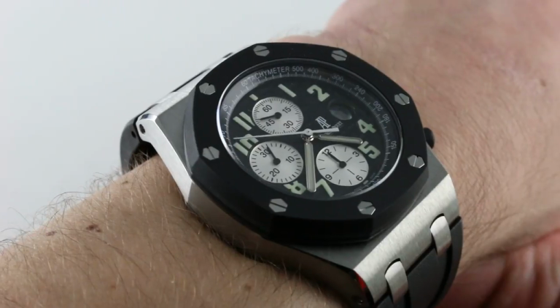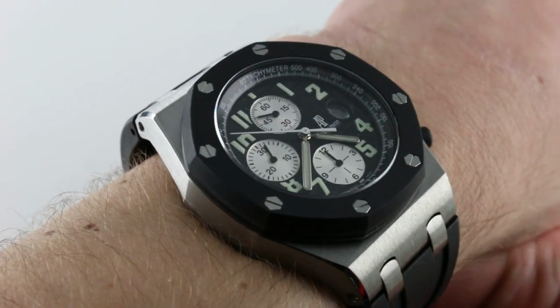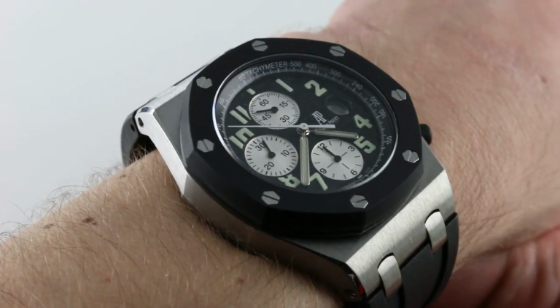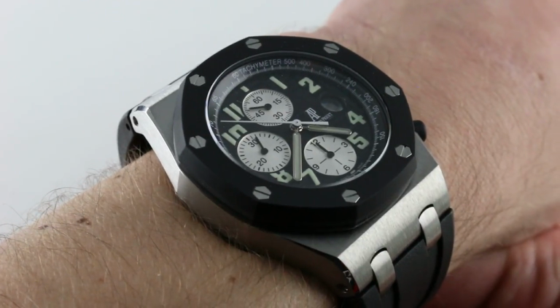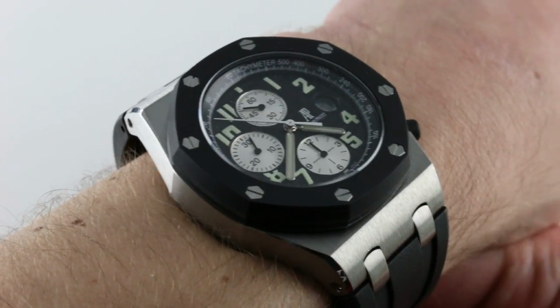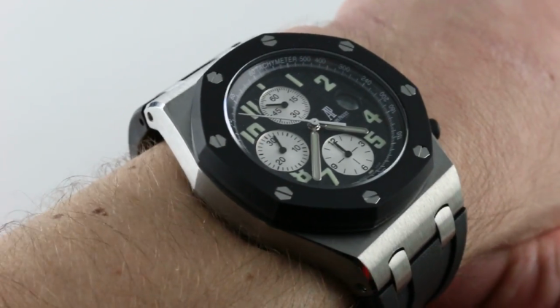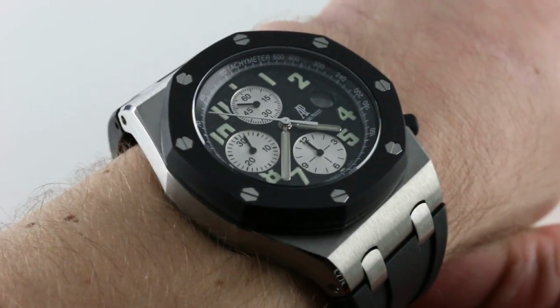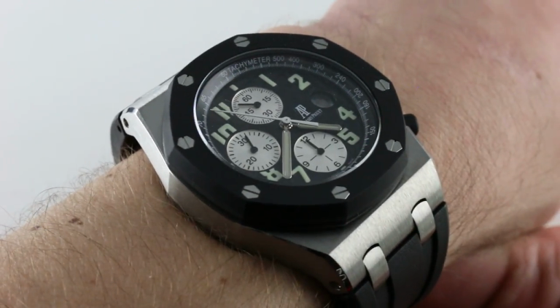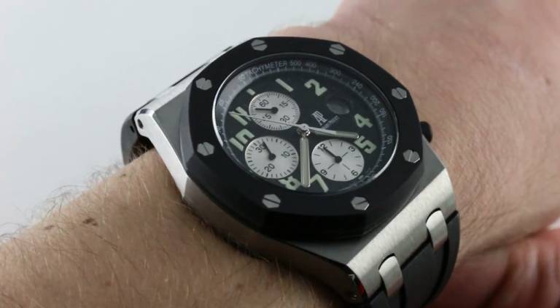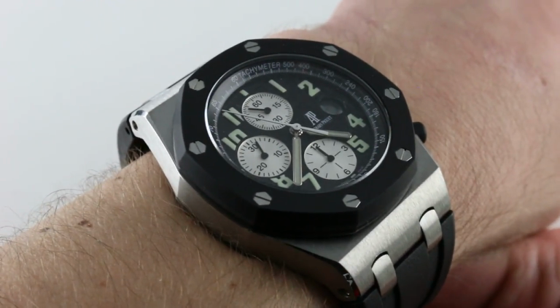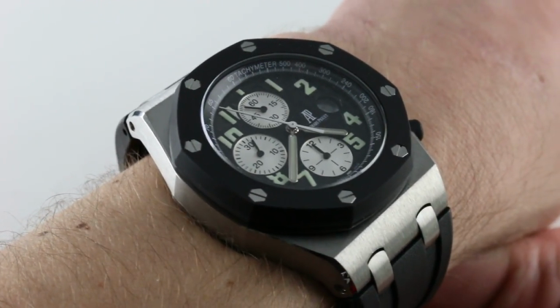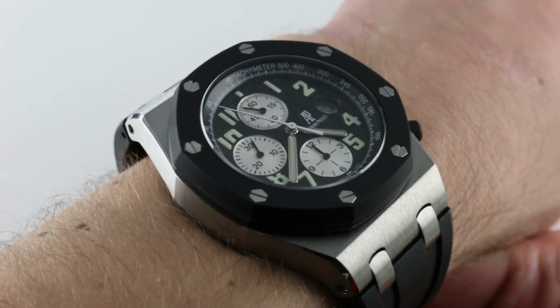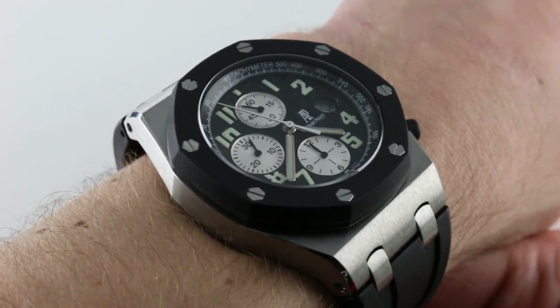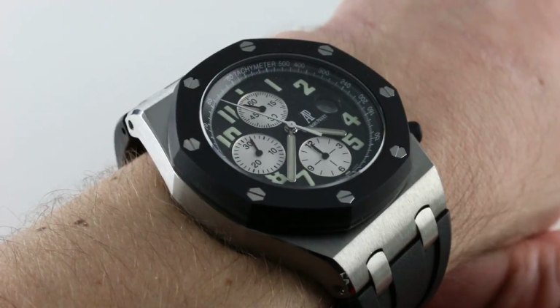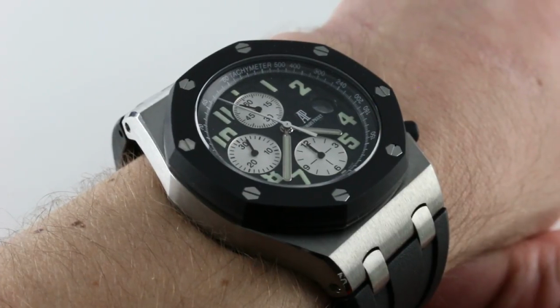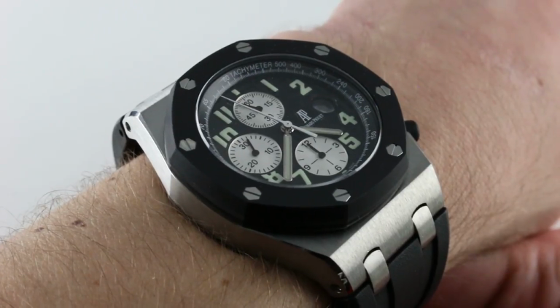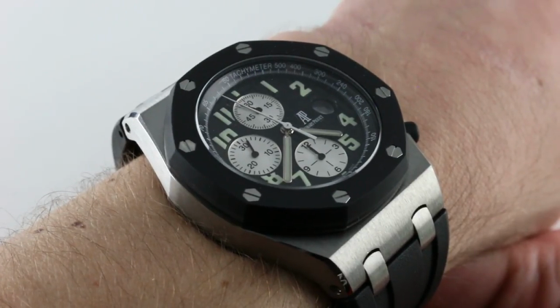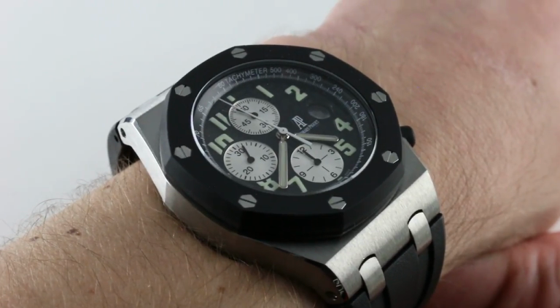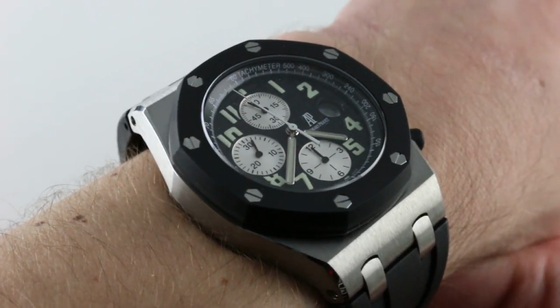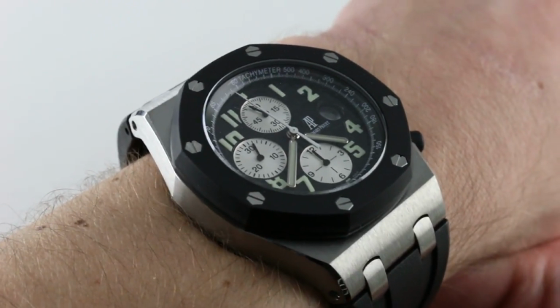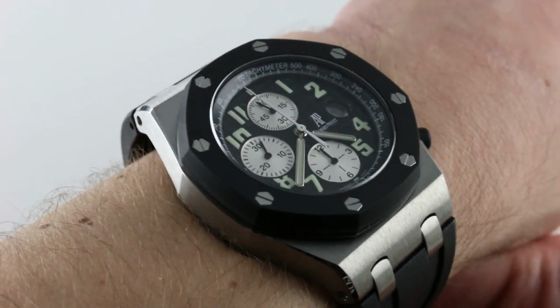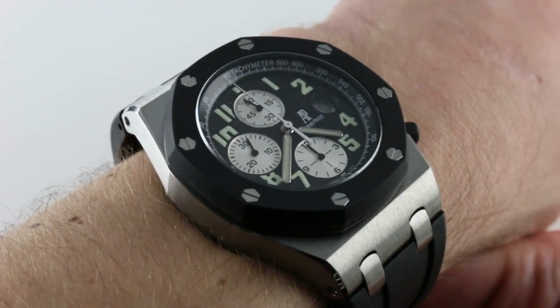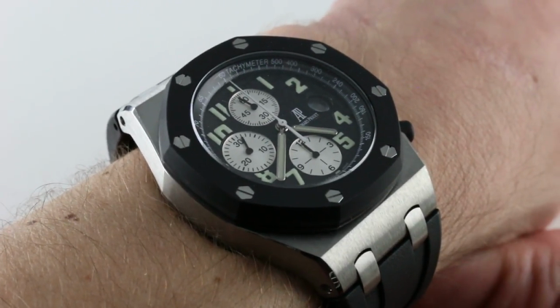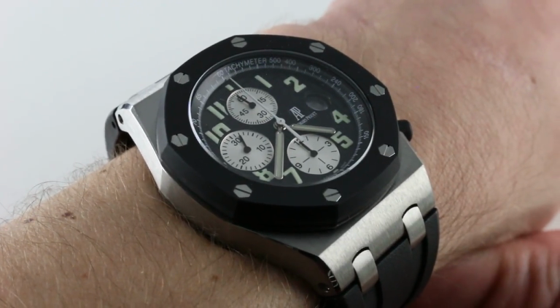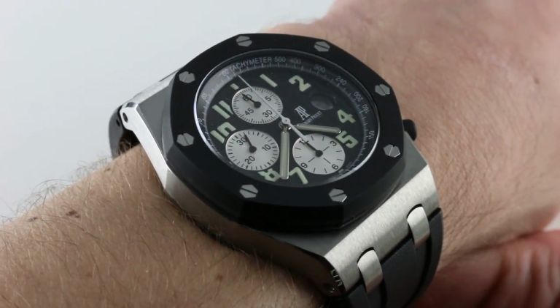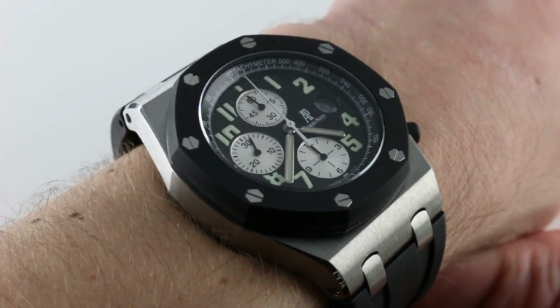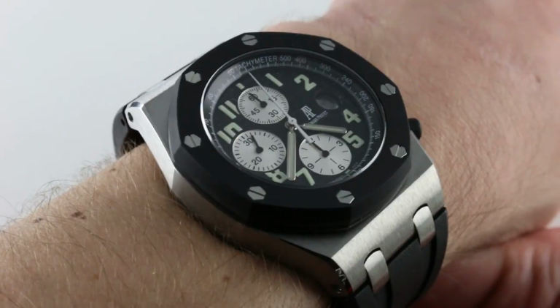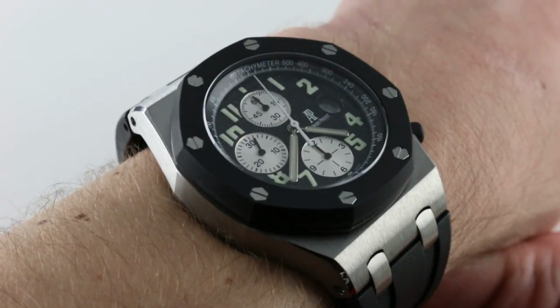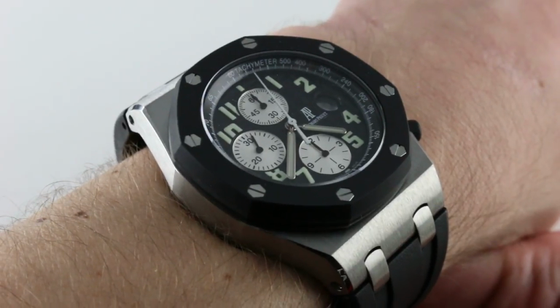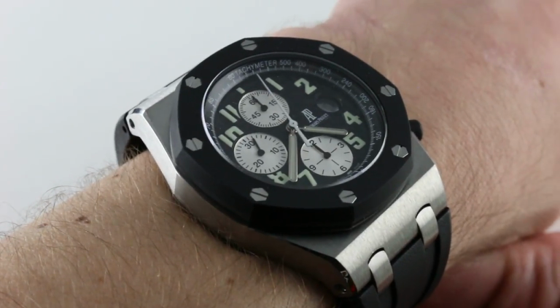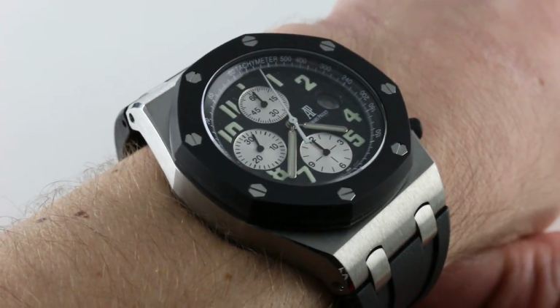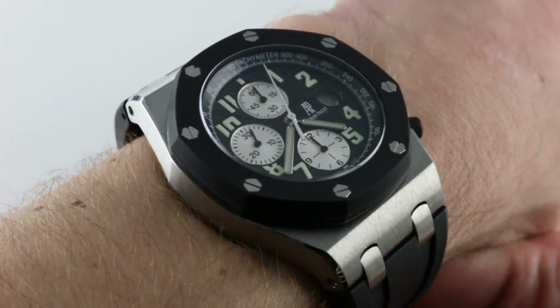The rubber clad debuted in the early 2000s, and this one with a serial number in the high E's — about 99,000 E series, so E and then 99,000 and change — would have been created around 2001.